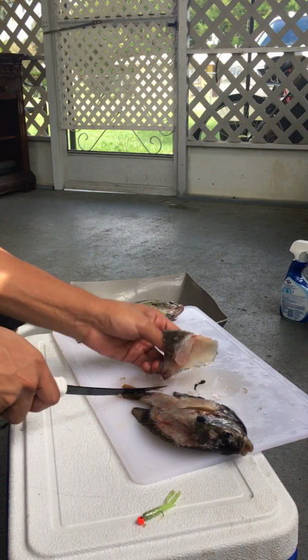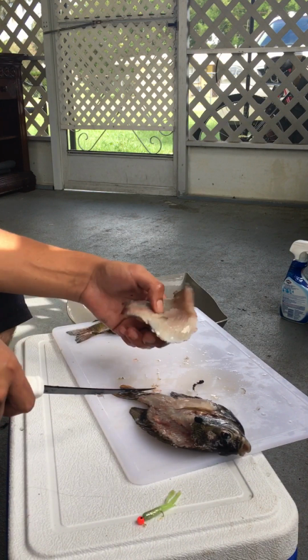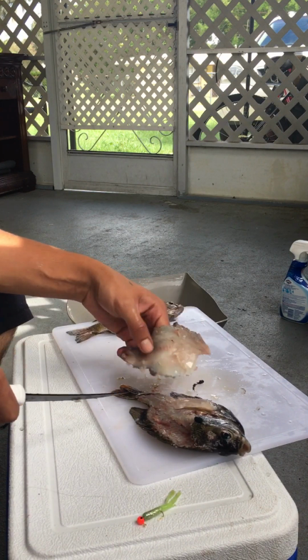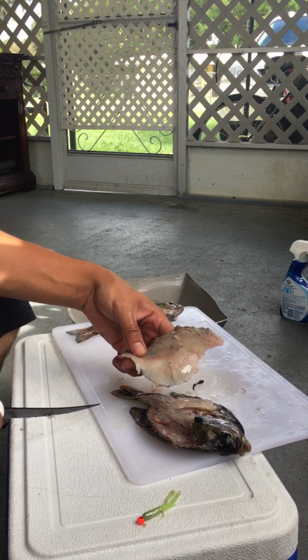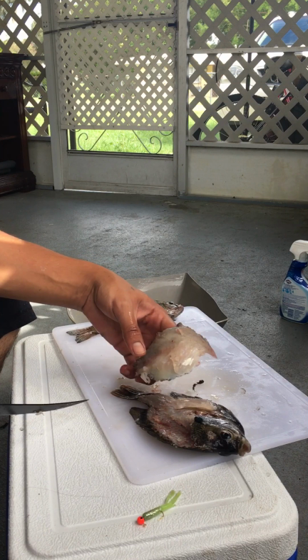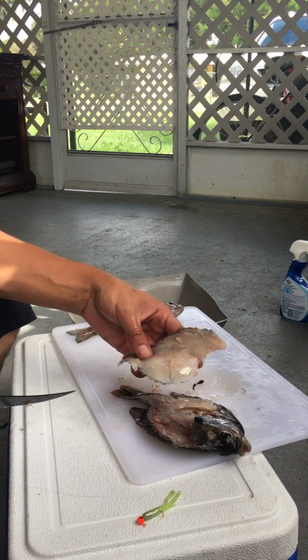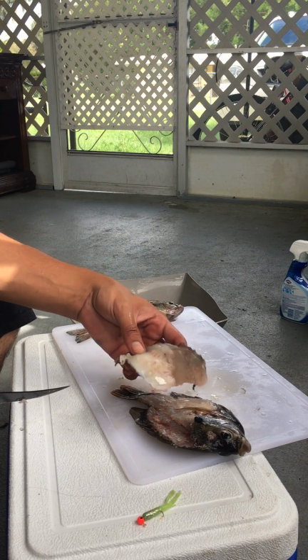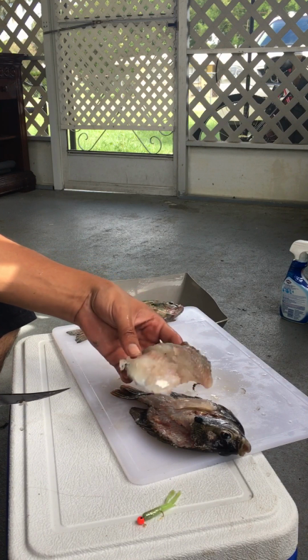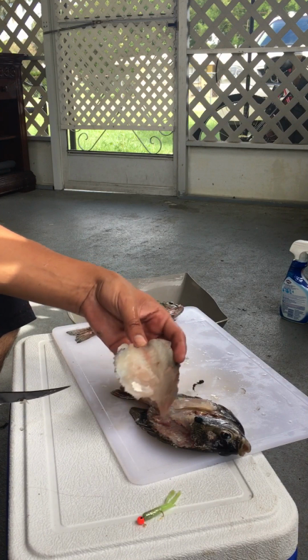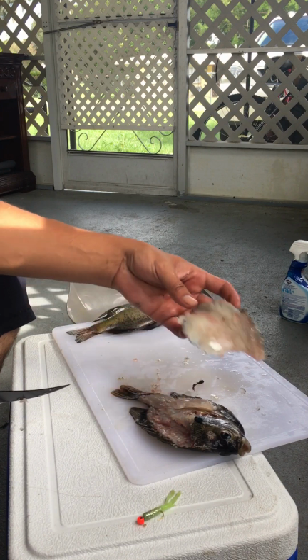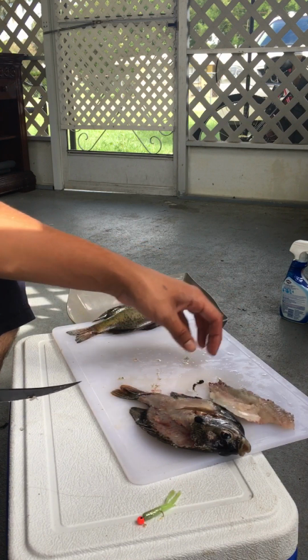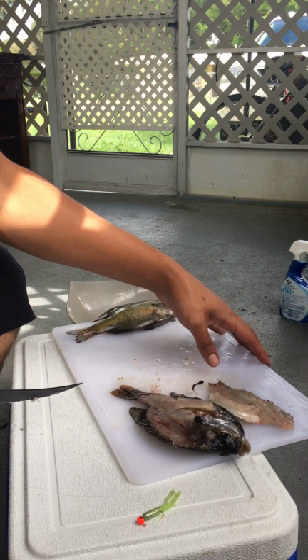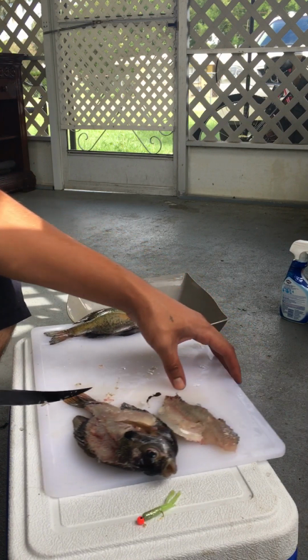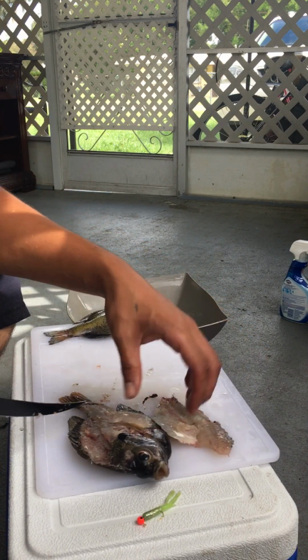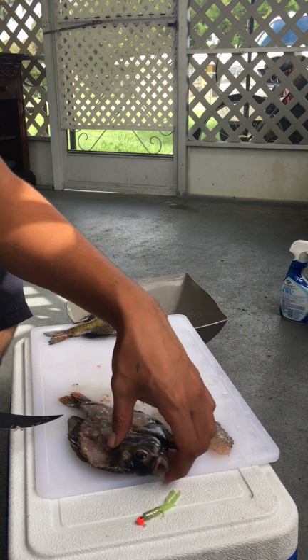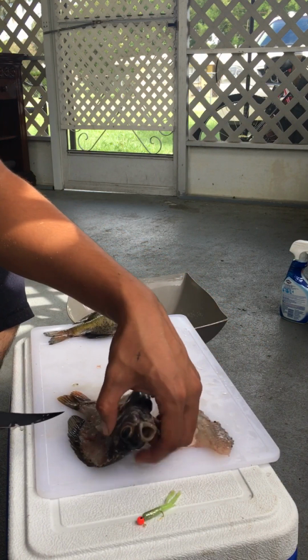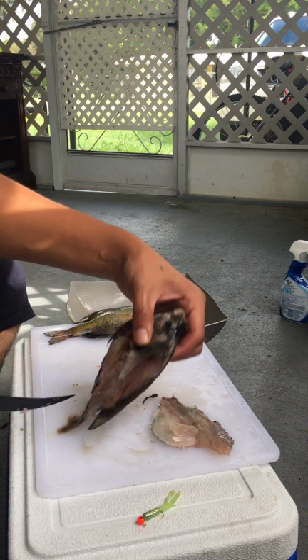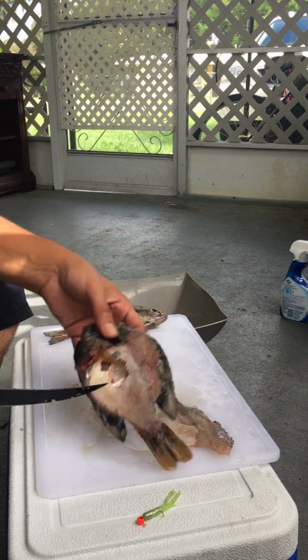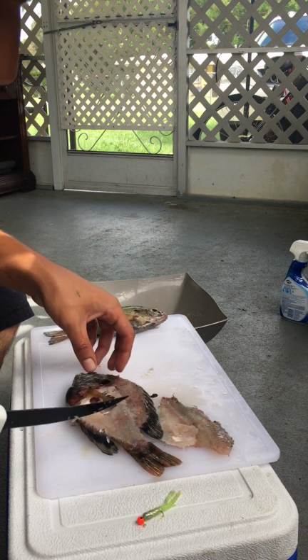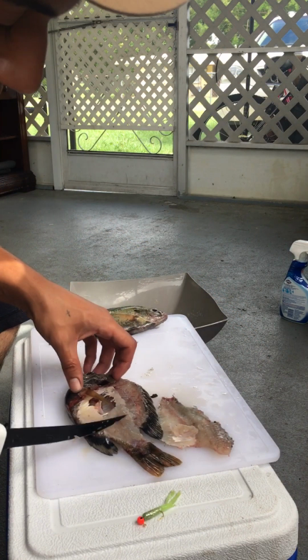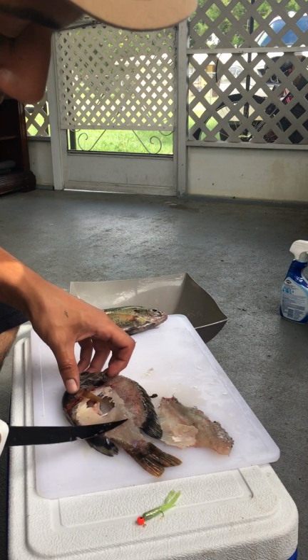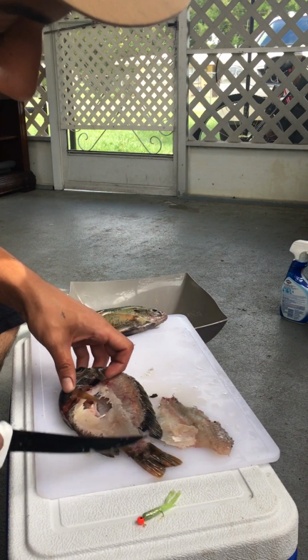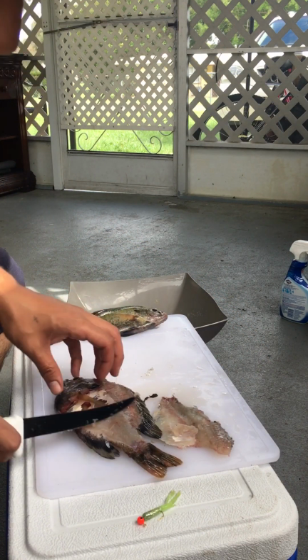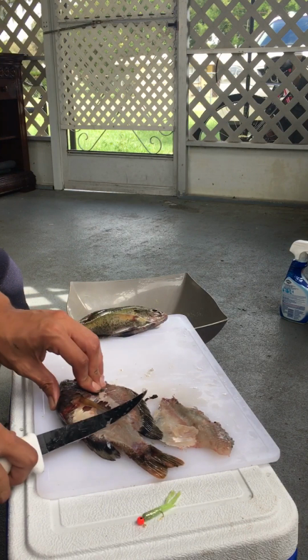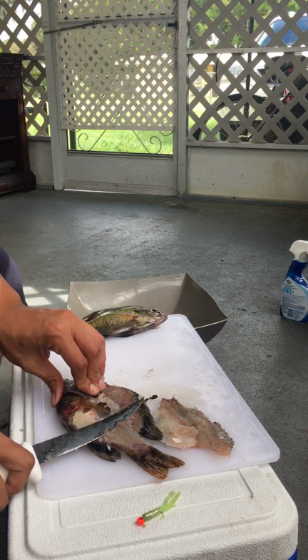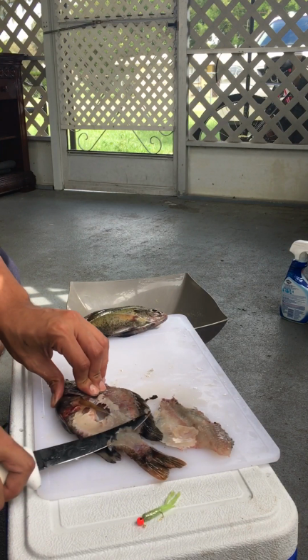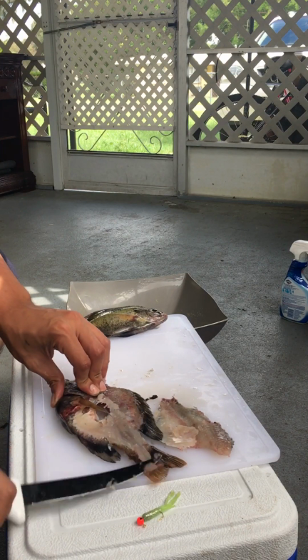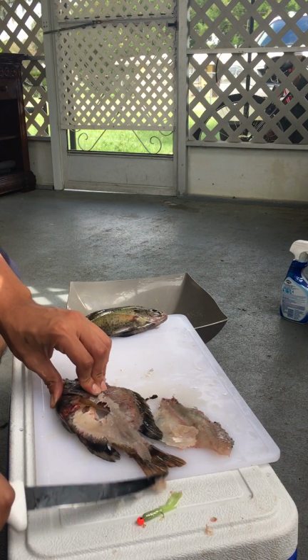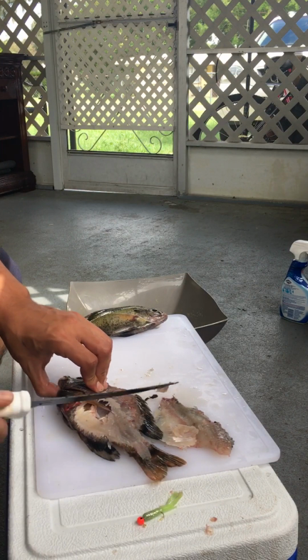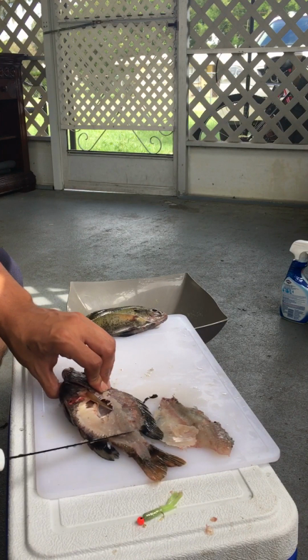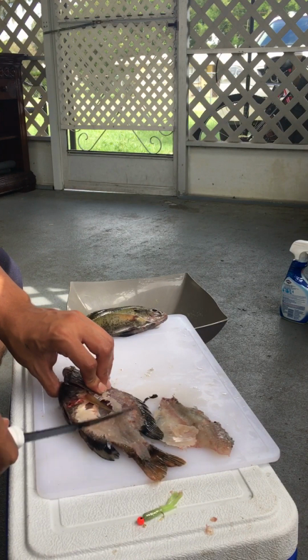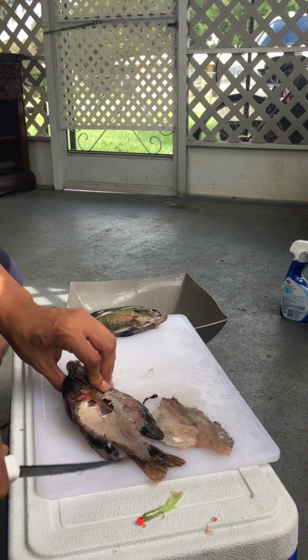There you go, one bluegill fillet. I didn't get it perfect because the knife is dull — I missed a little meat right there, but not really anything significant.